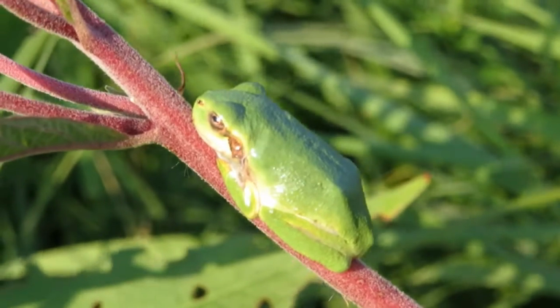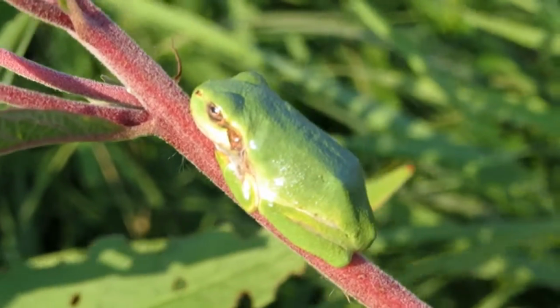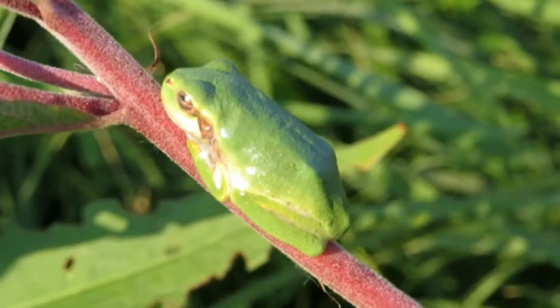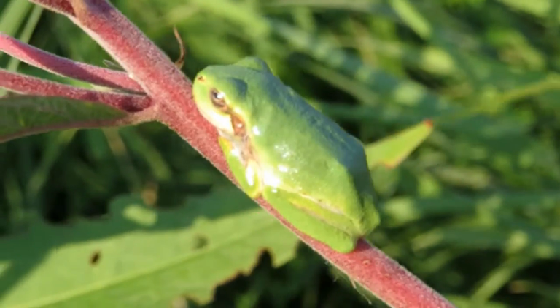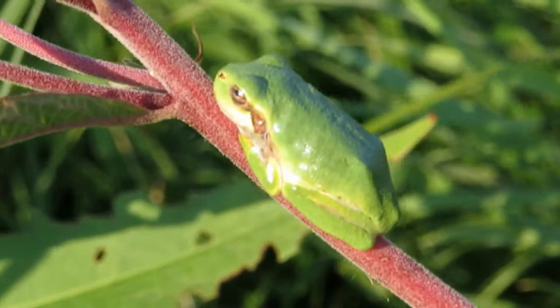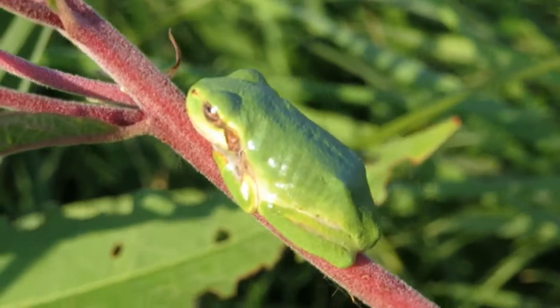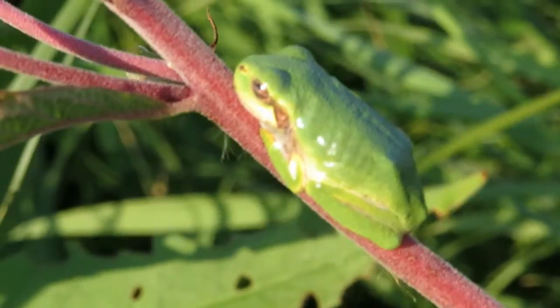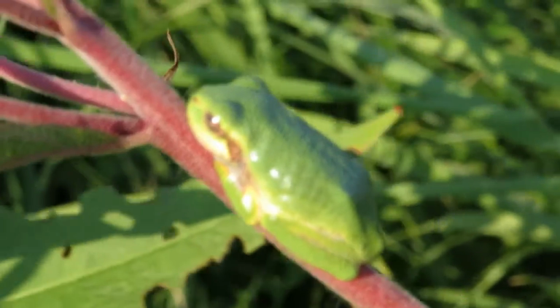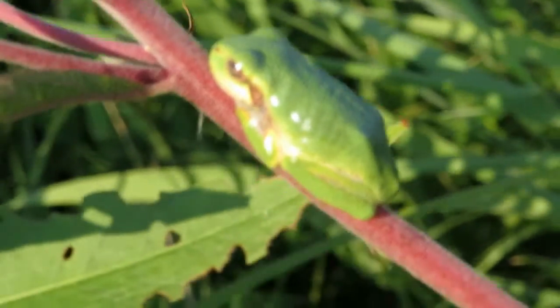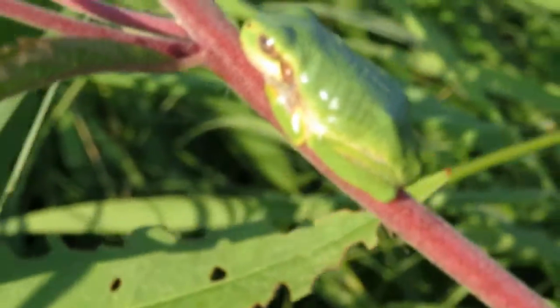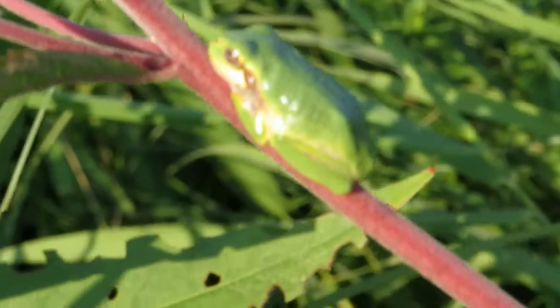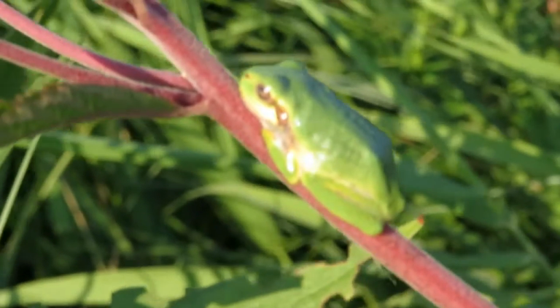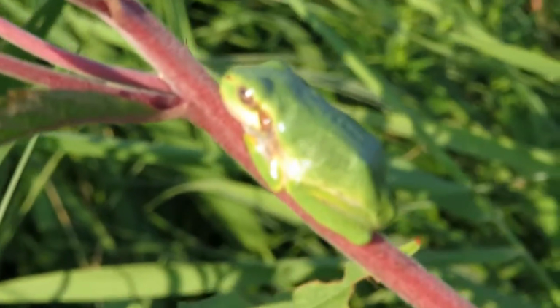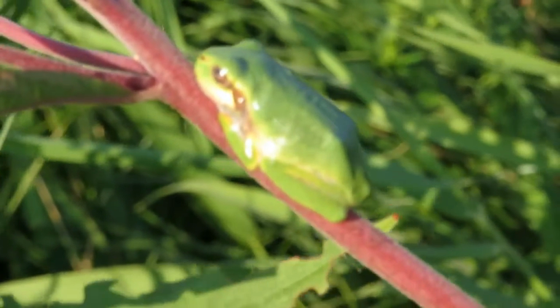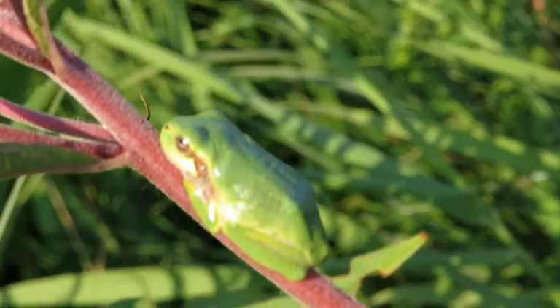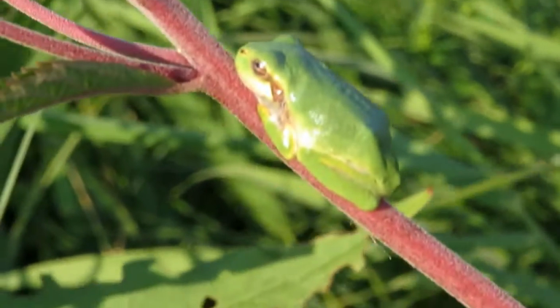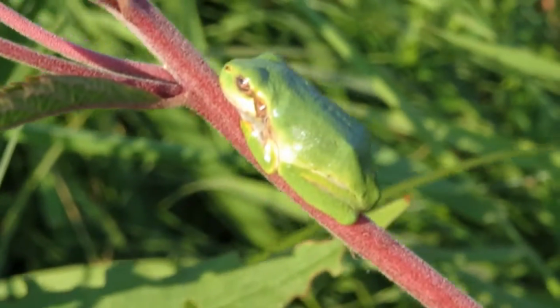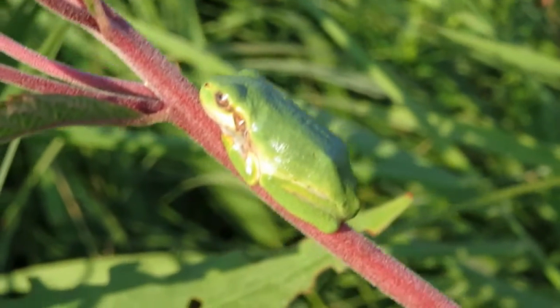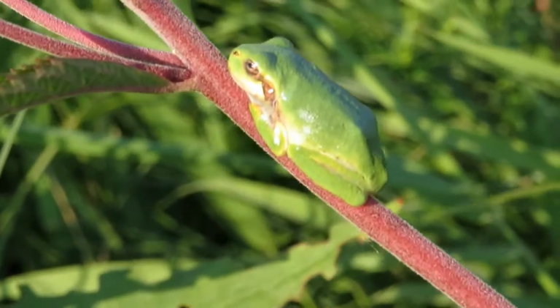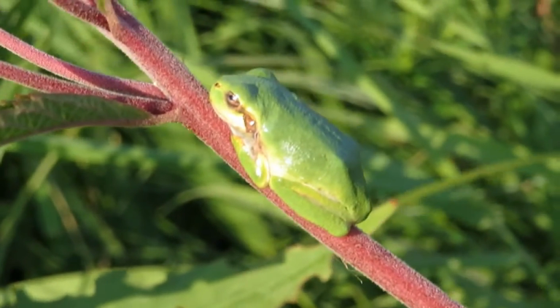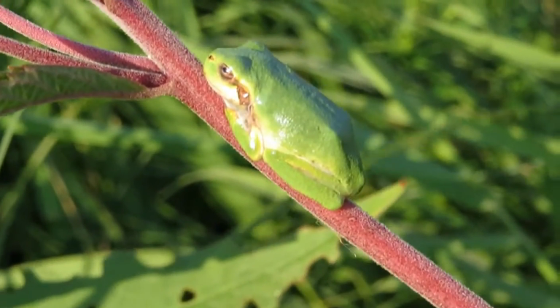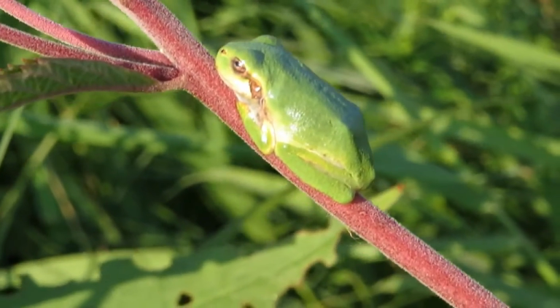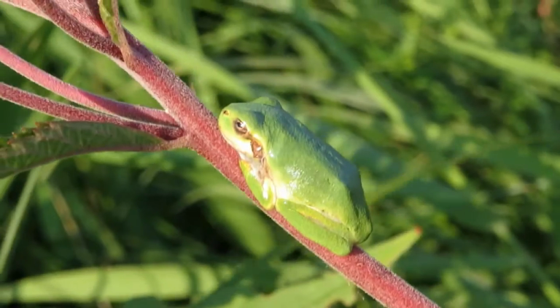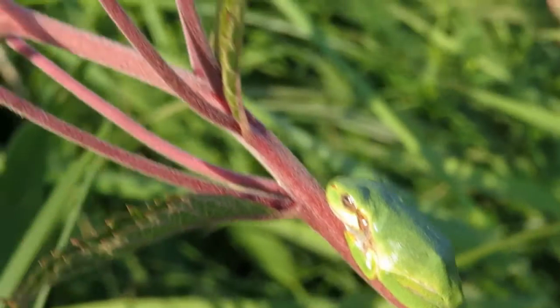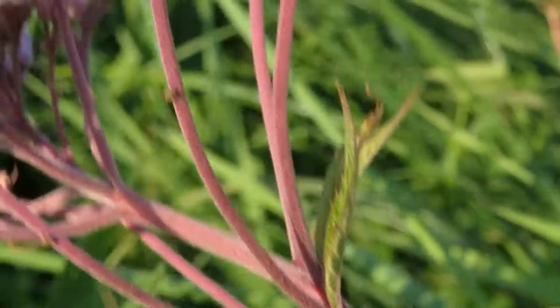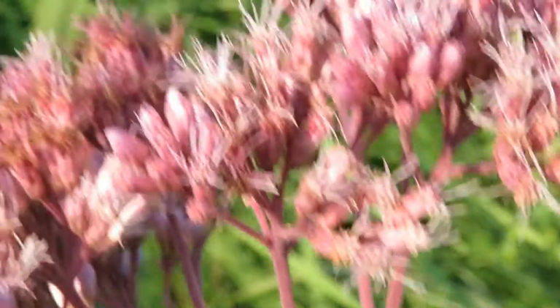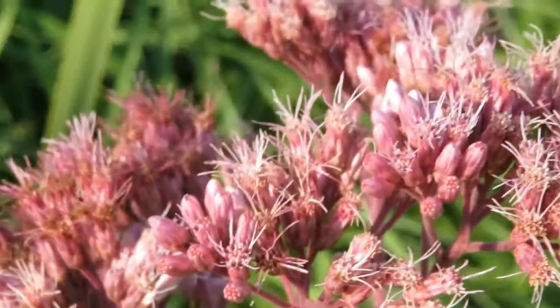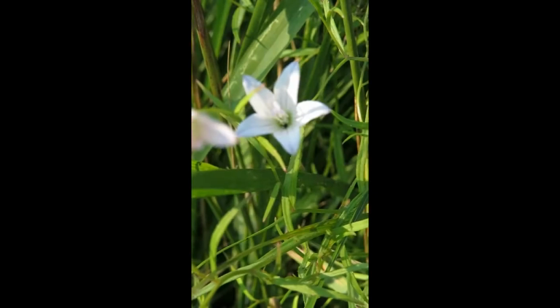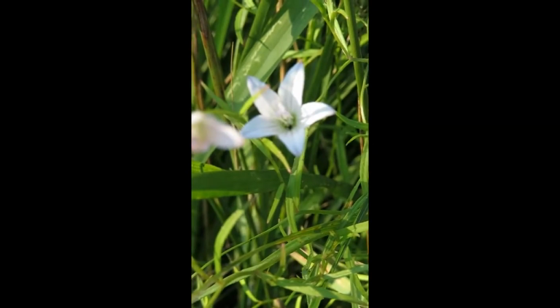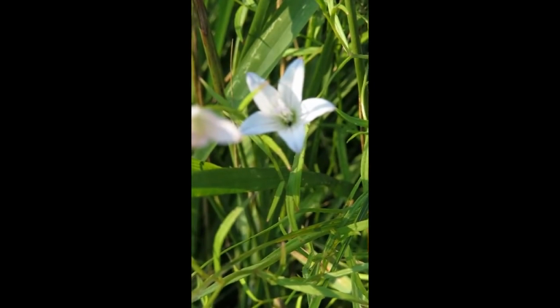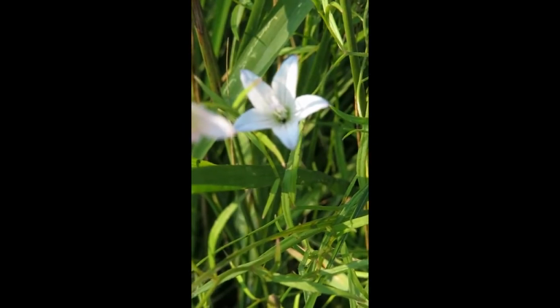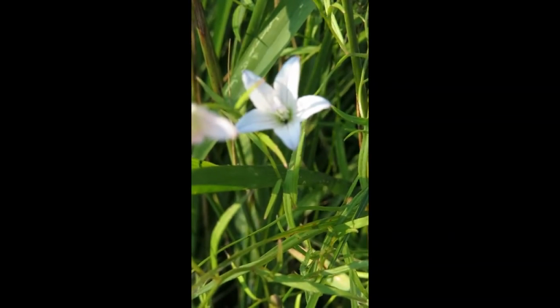Hi, I'm at St. John's Abbey Arboretum in Collegeville, Minnesota, and today we're looking at the wetlands. Here's a gray tree frog and marsh bellflower.